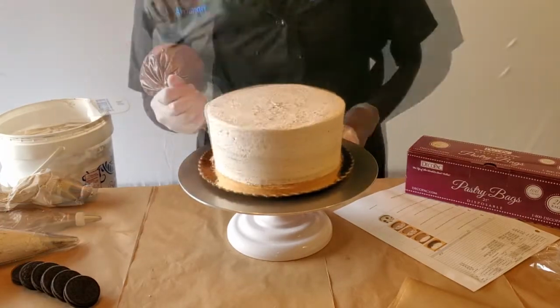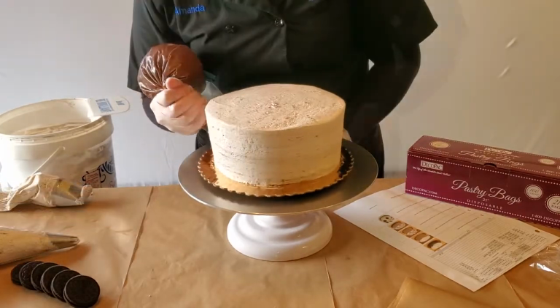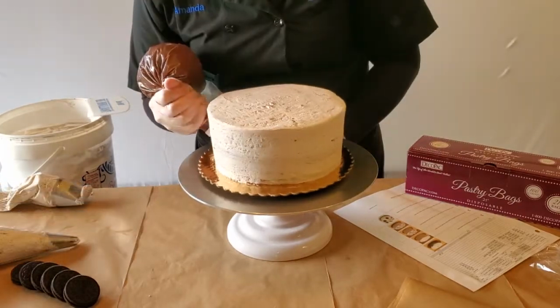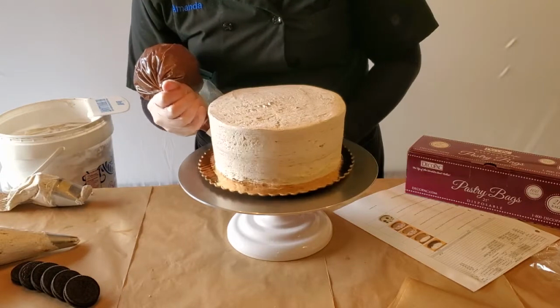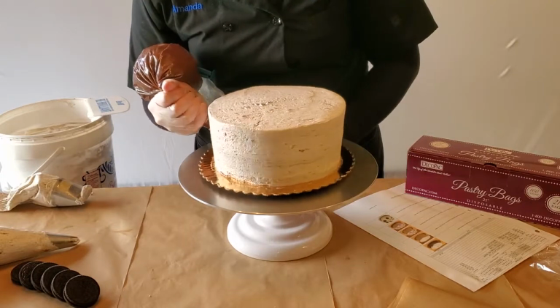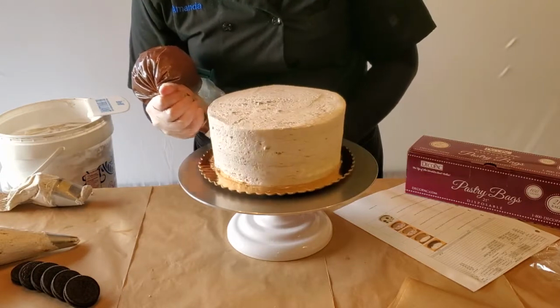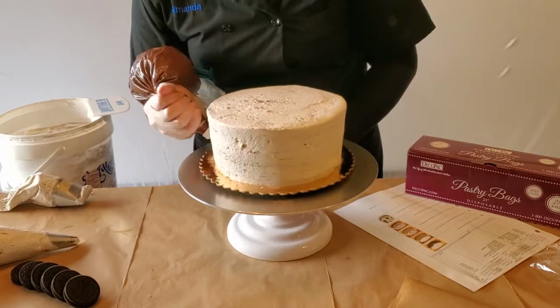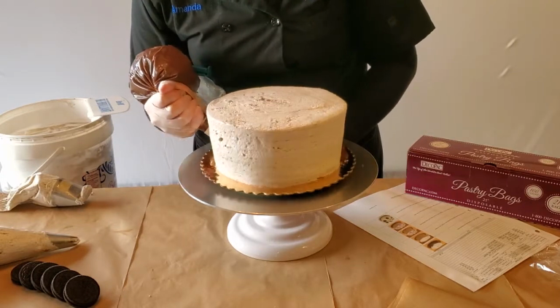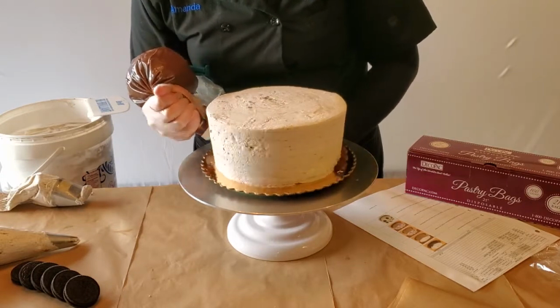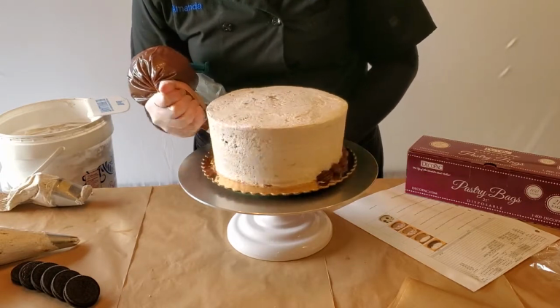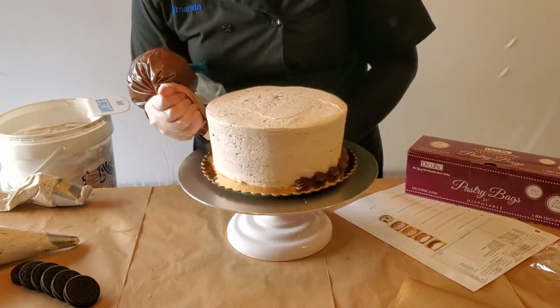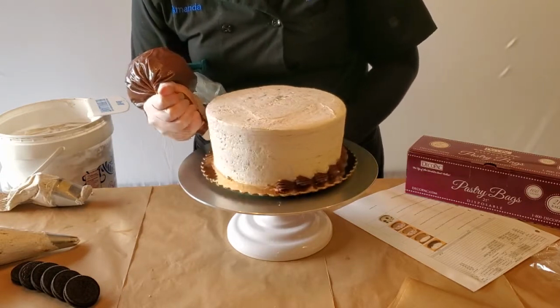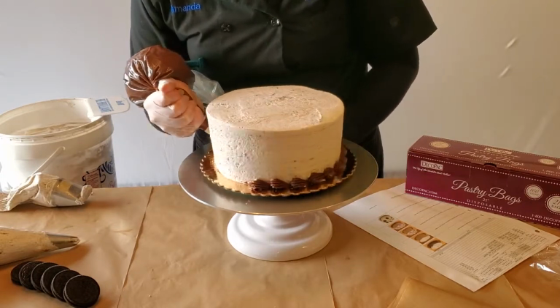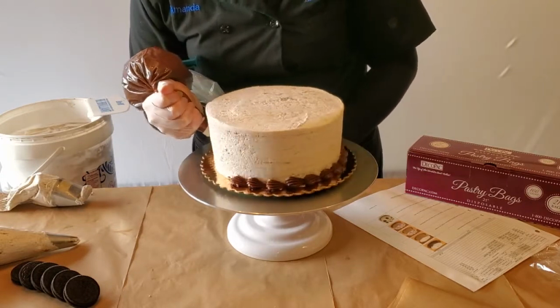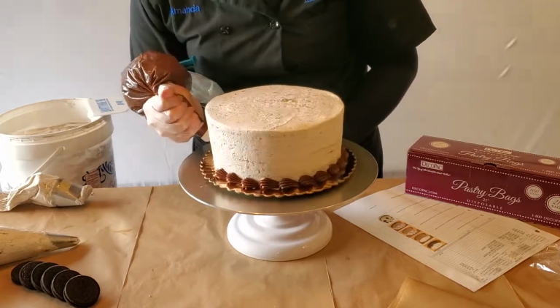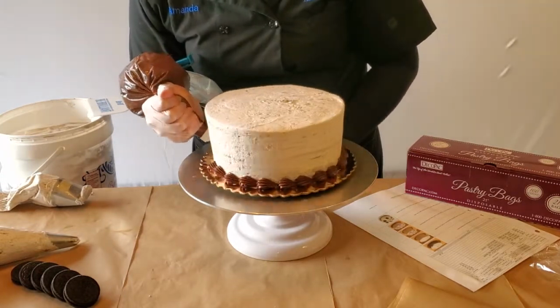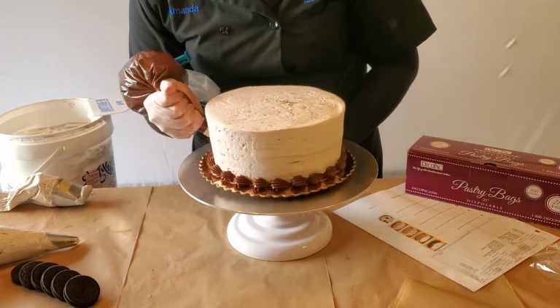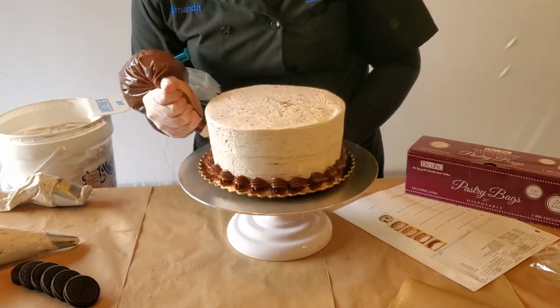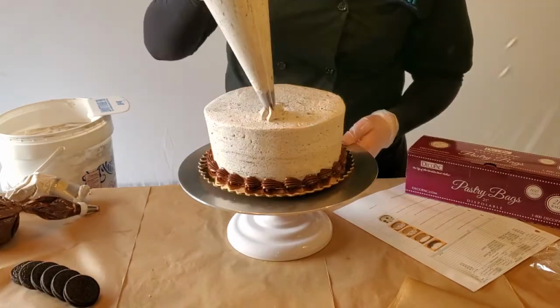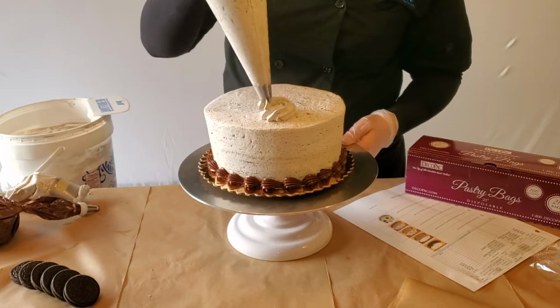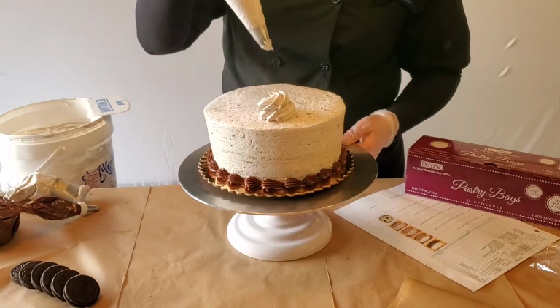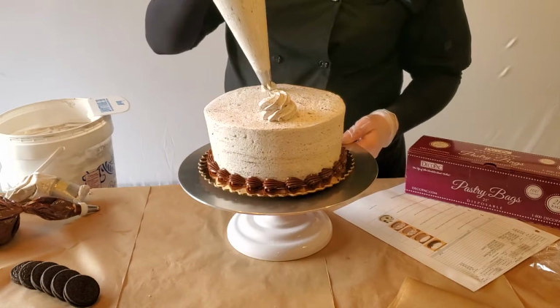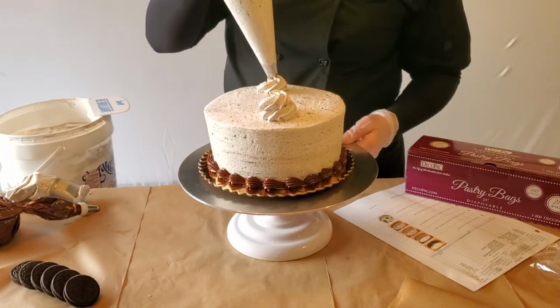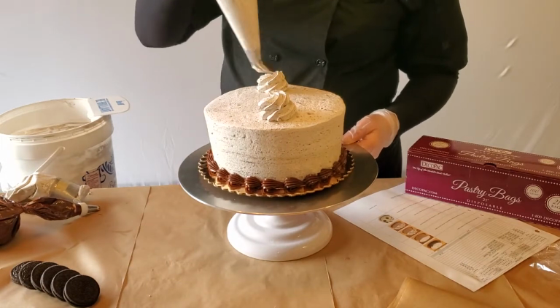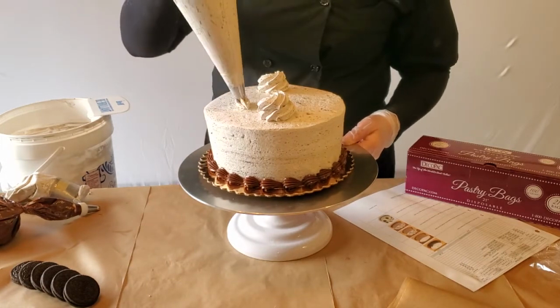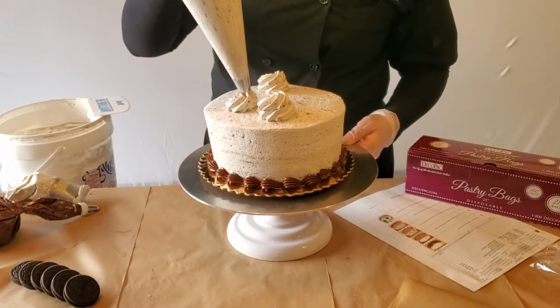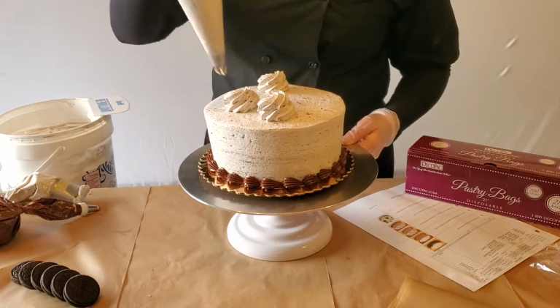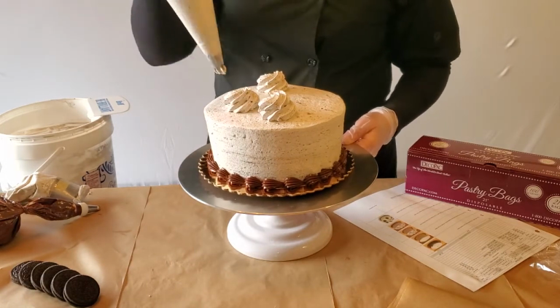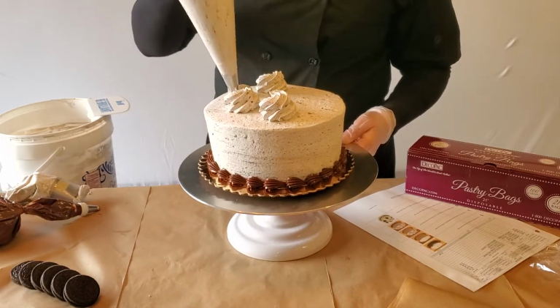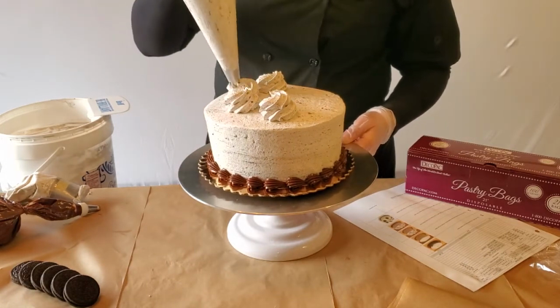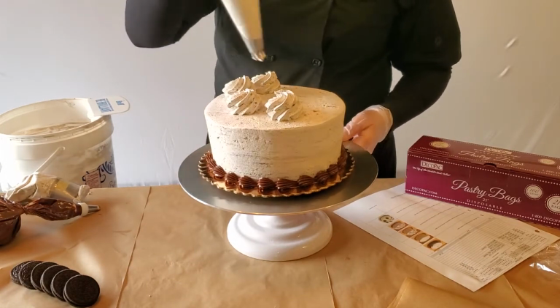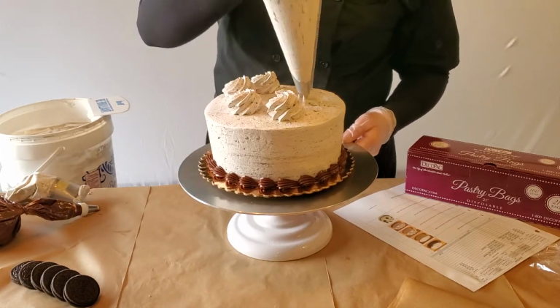Next pipe the bottom border with fudge icing using a number 22 star tip. Using a large star tip, pipe seven large rosettes on the top of your cake like shown.